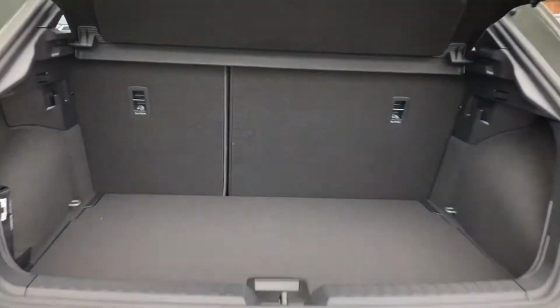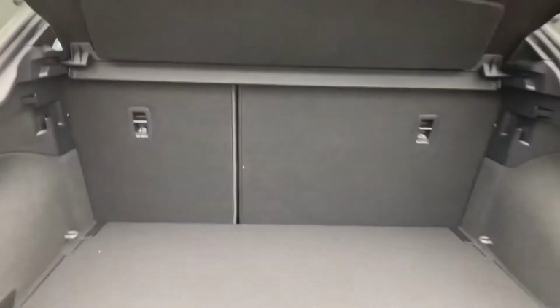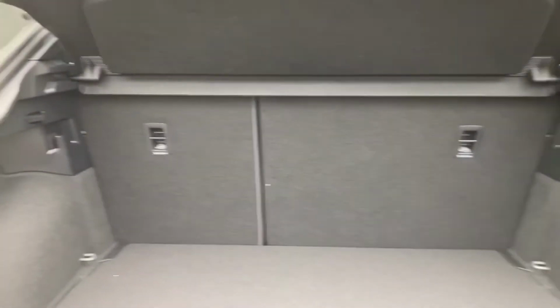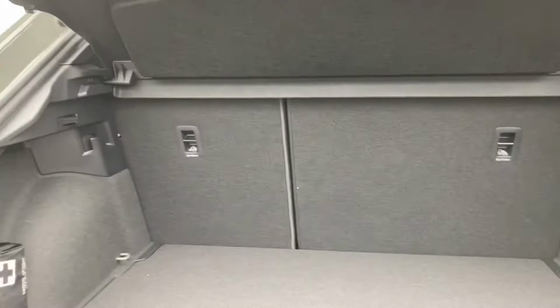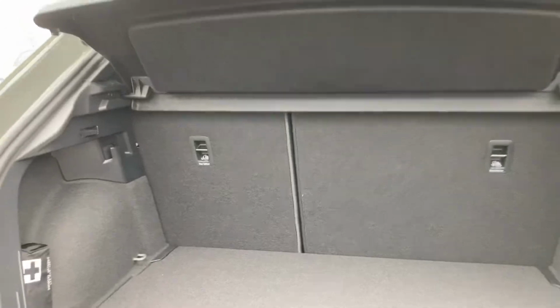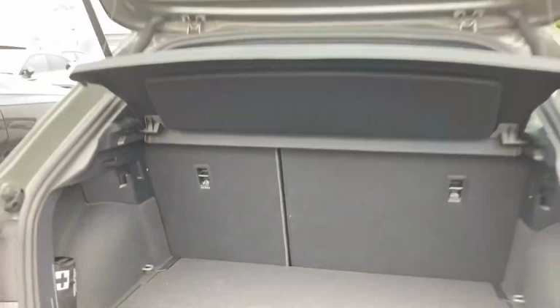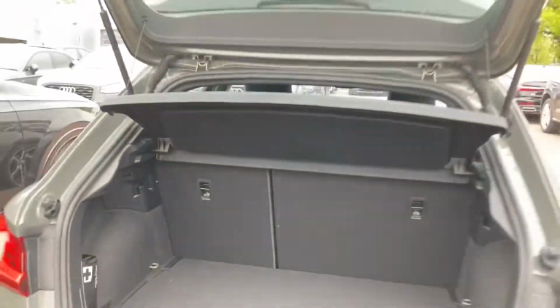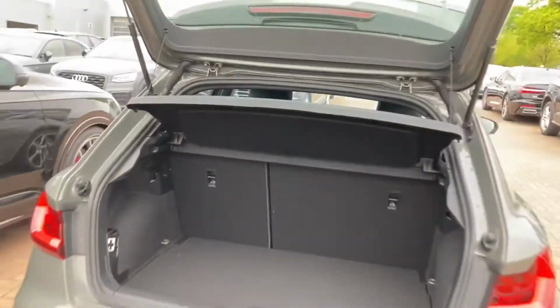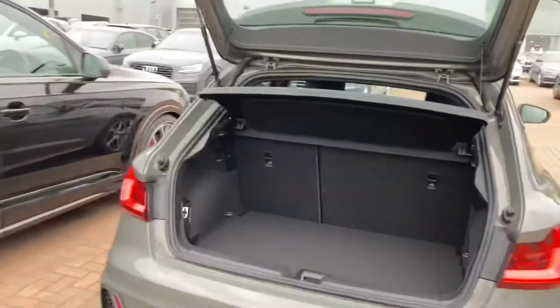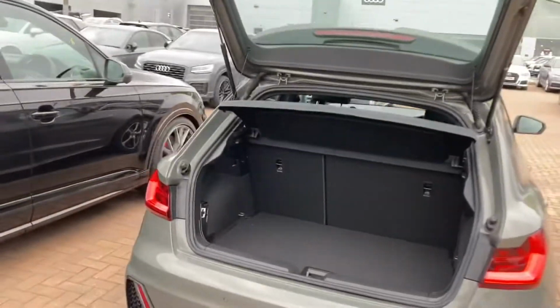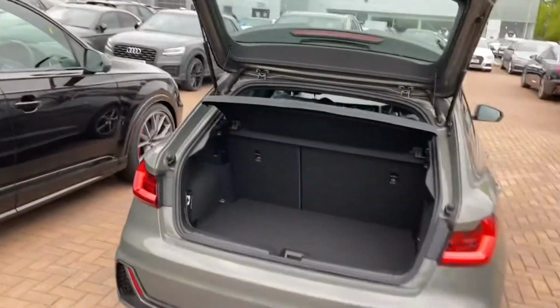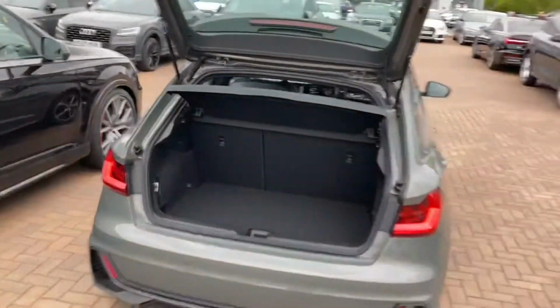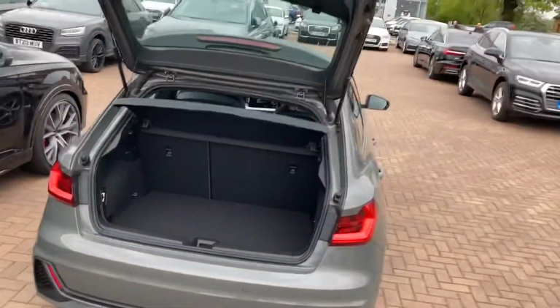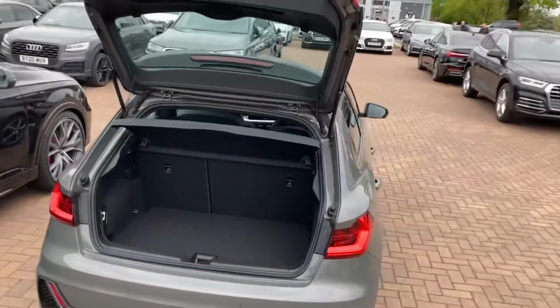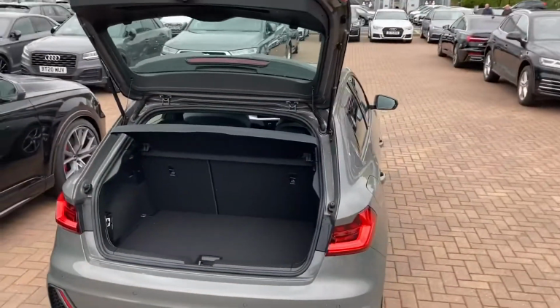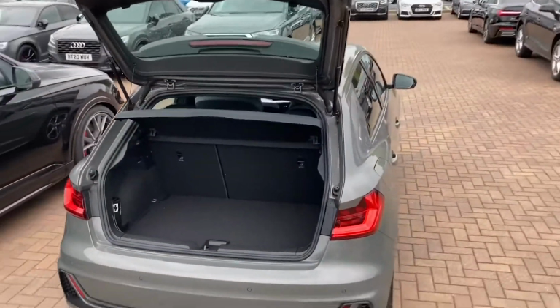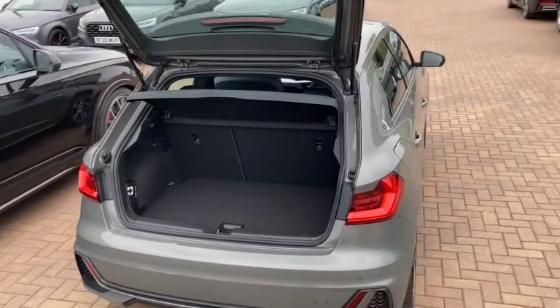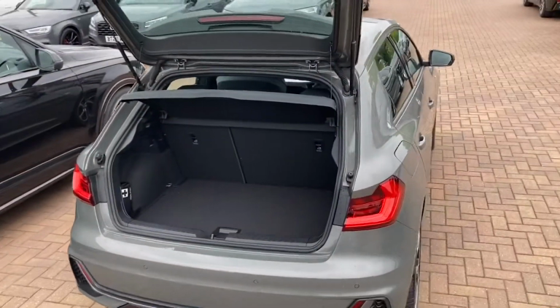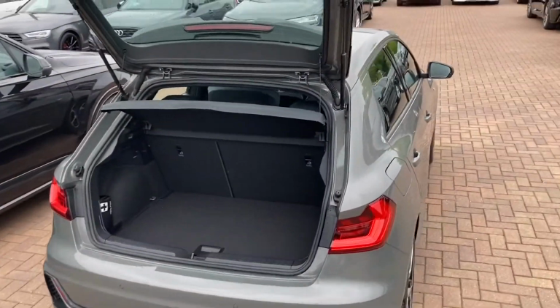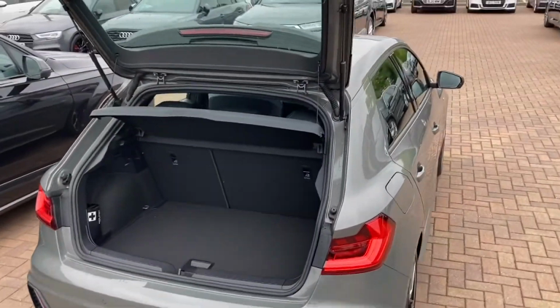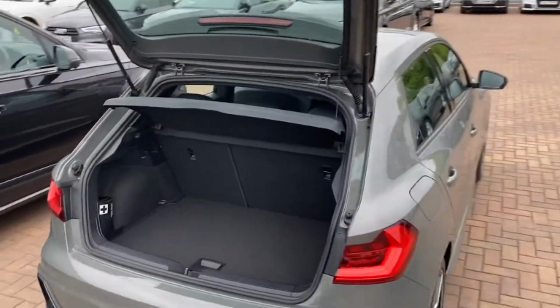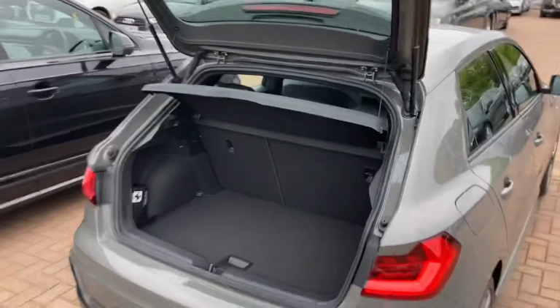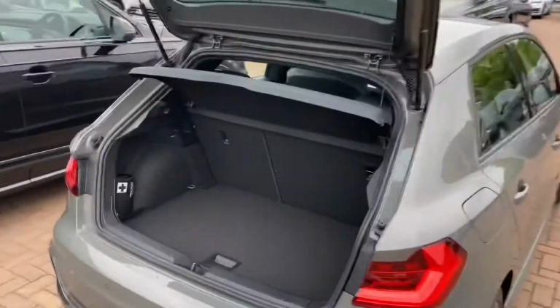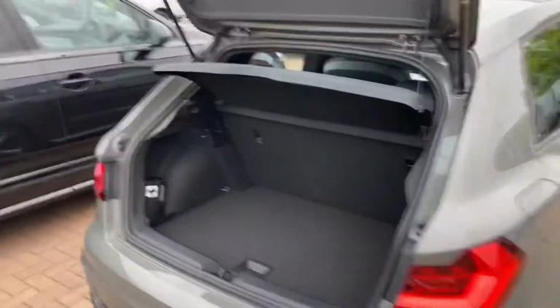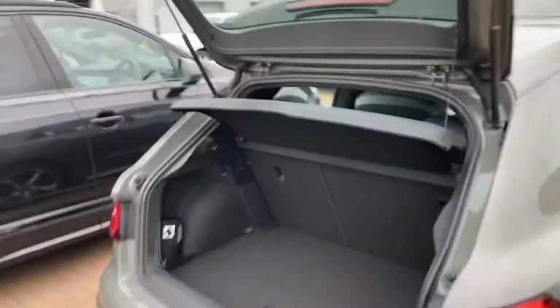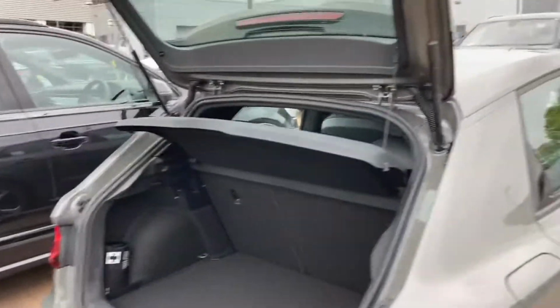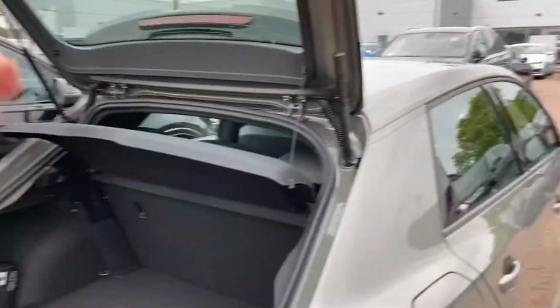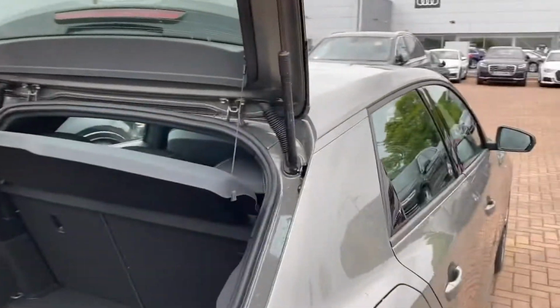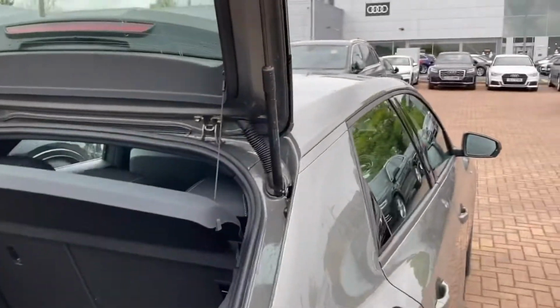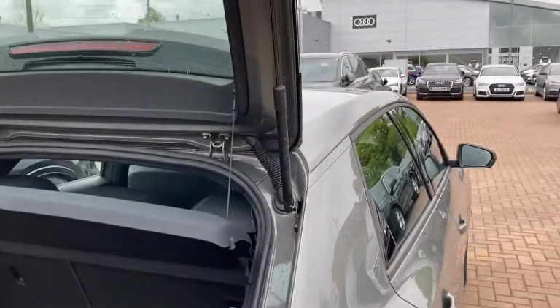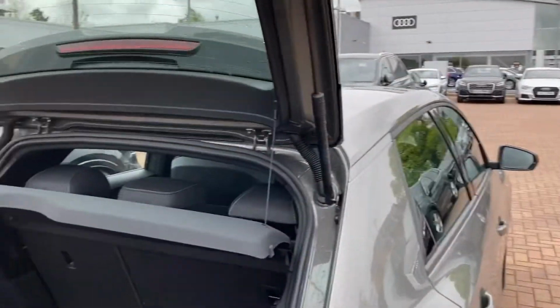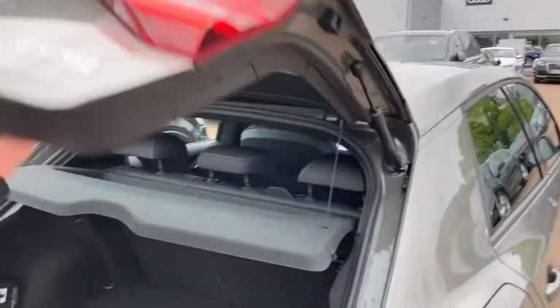Taking a quick look in the boot, it's a 335 litre boot. Now if that wasn't quite enough room for your shopping, the back seats do fold down as well.